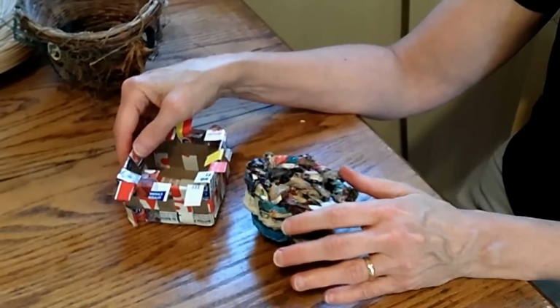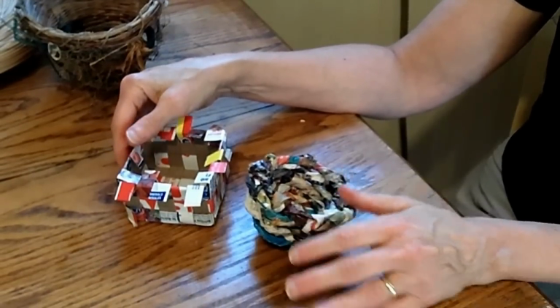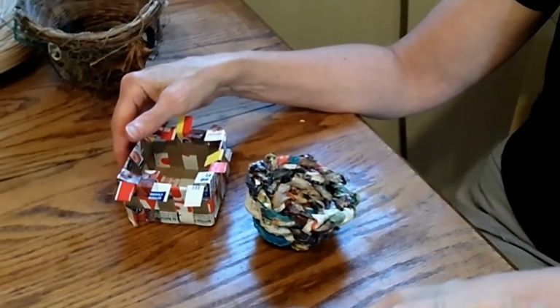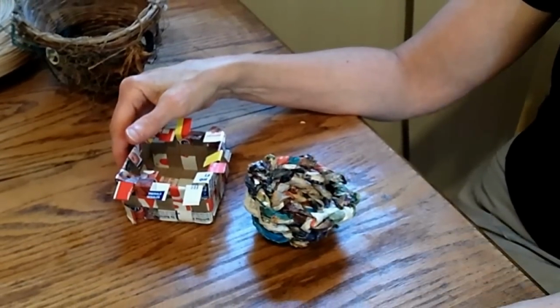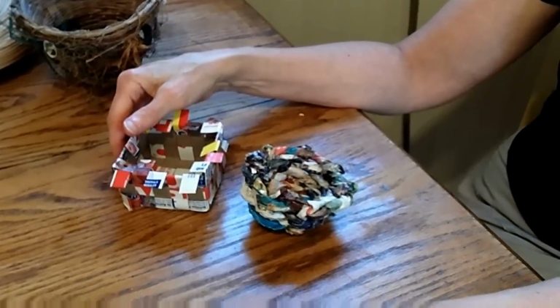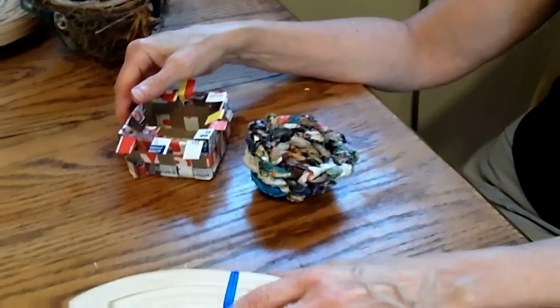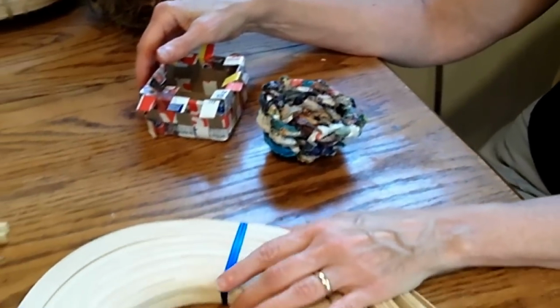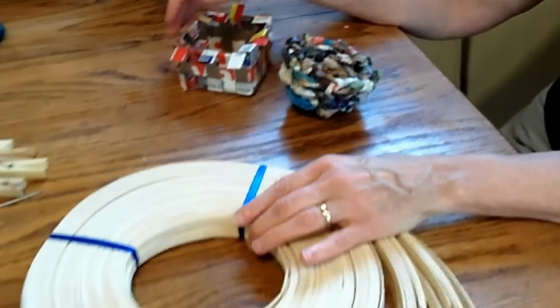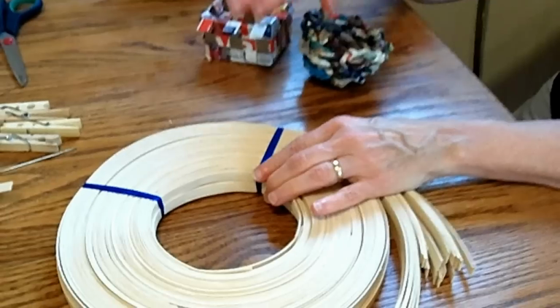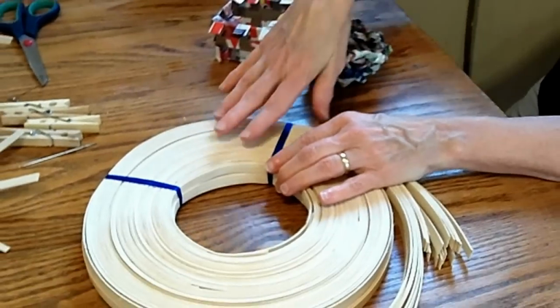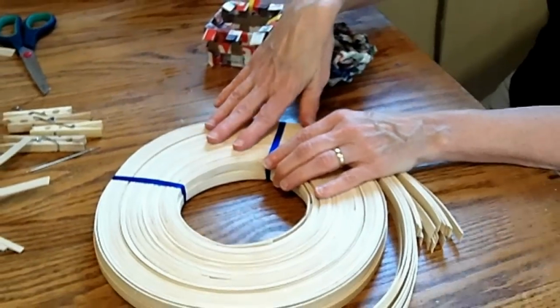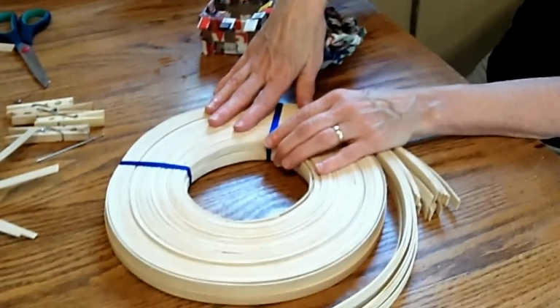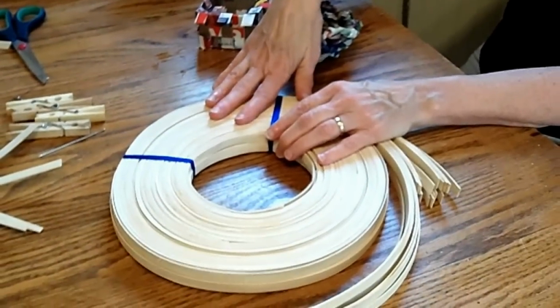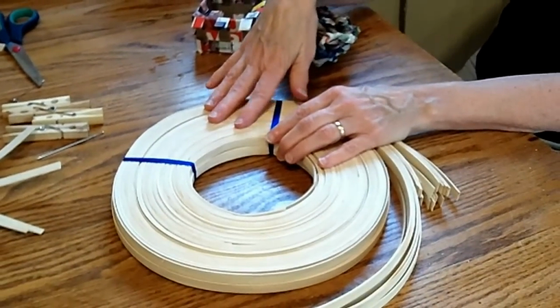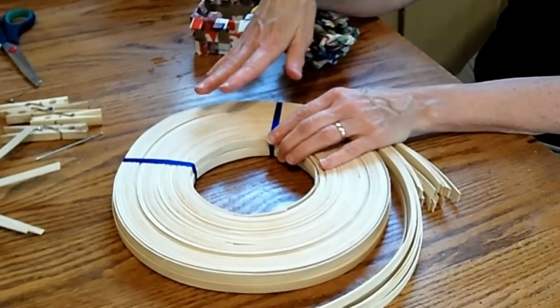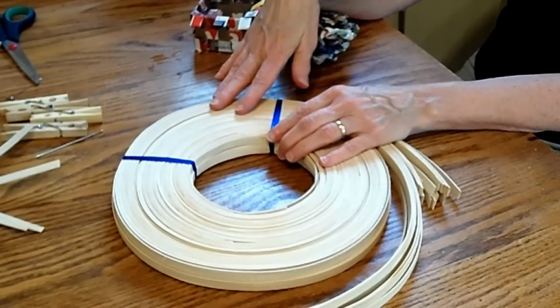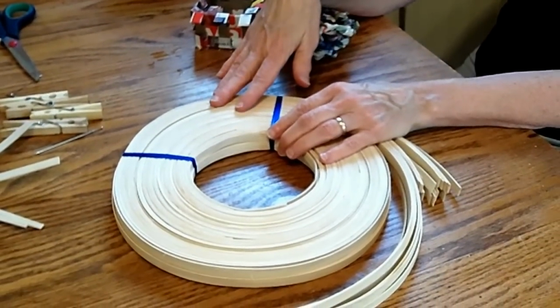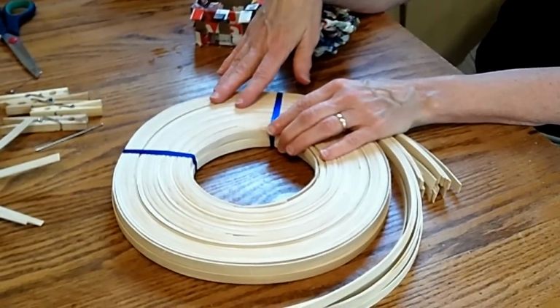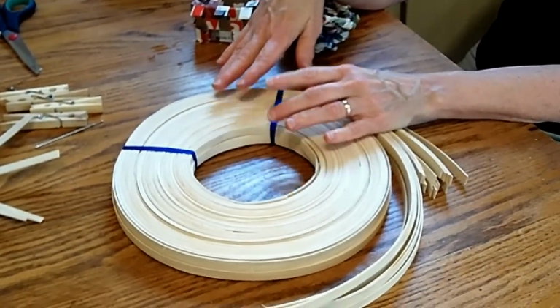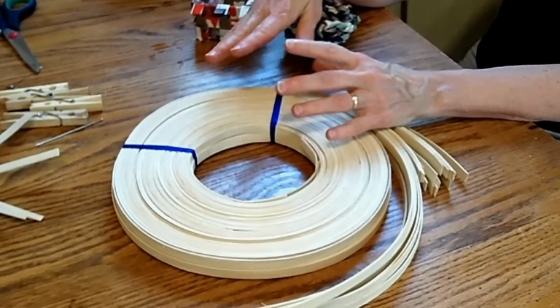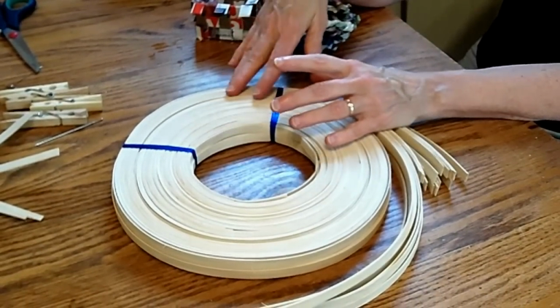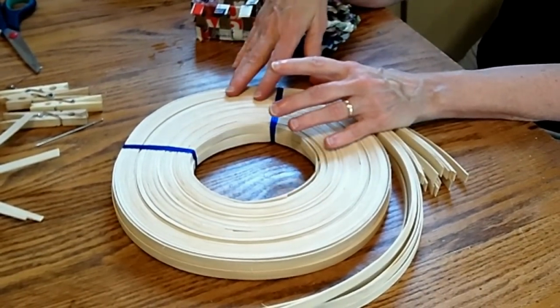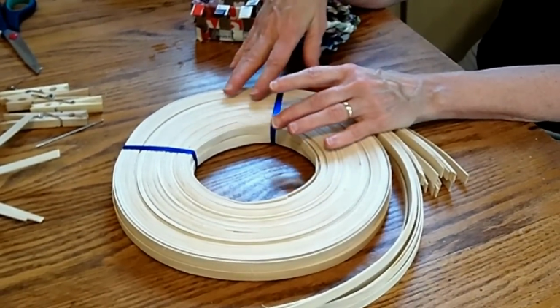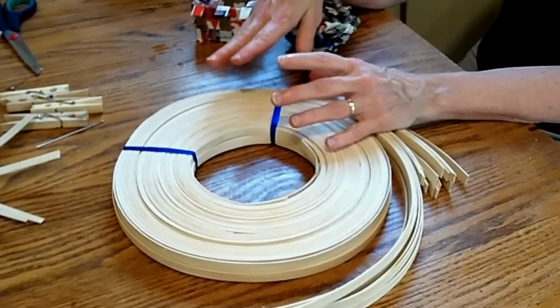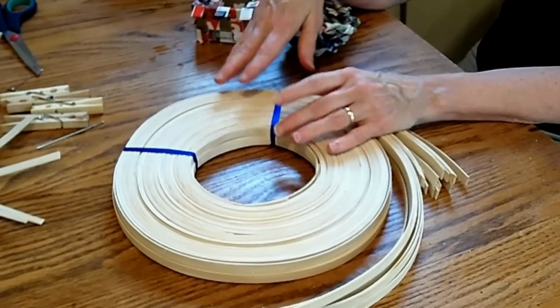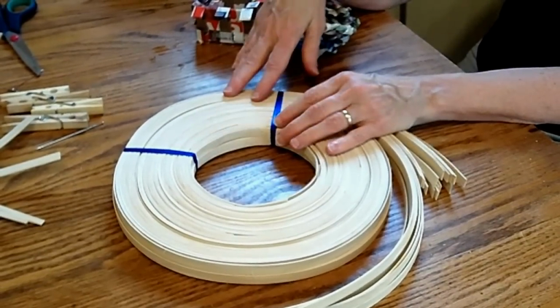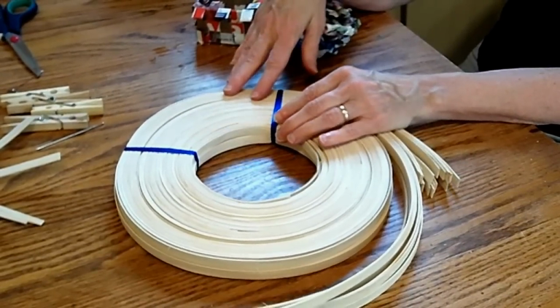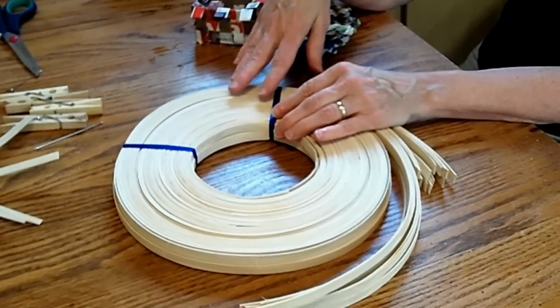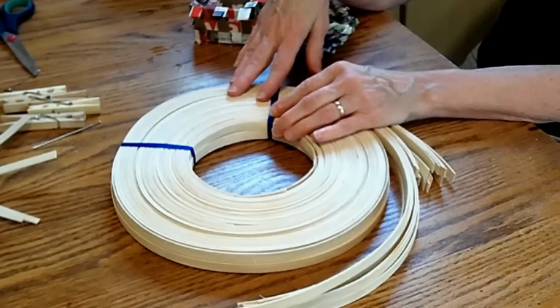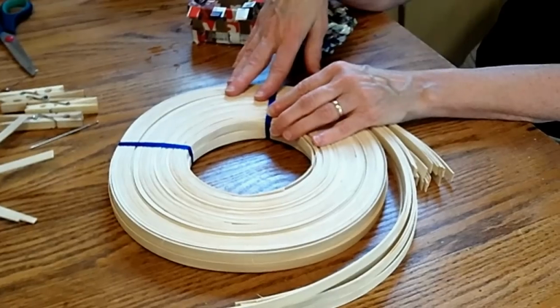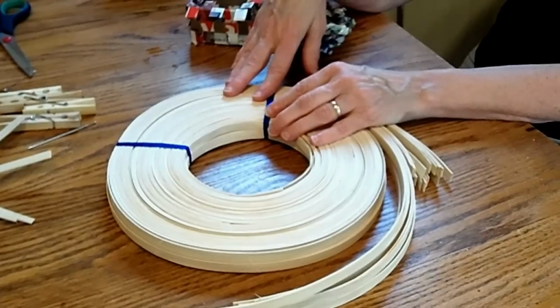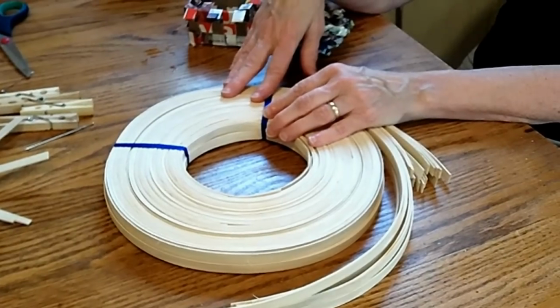Some craft stores will sell you a kit with some flat reed and round reed to make a small basket. It's expensive but it's a good way to start out.